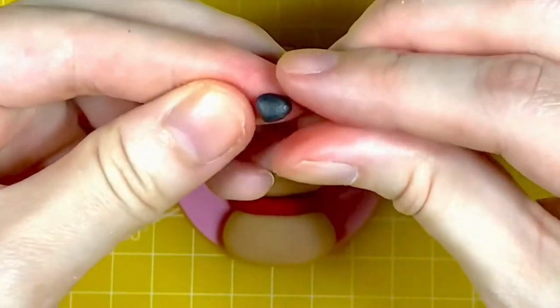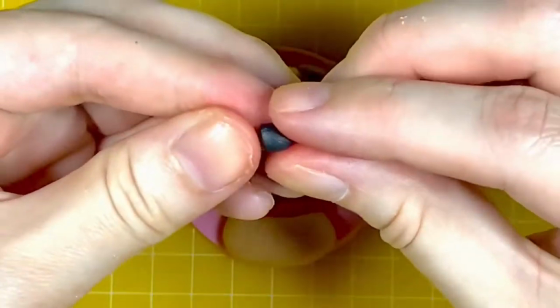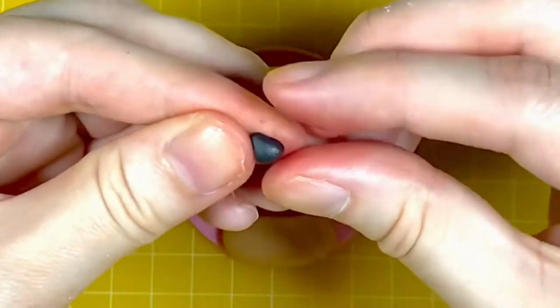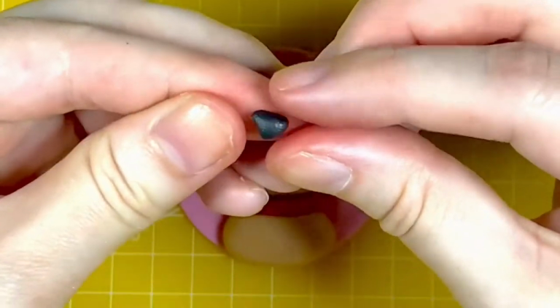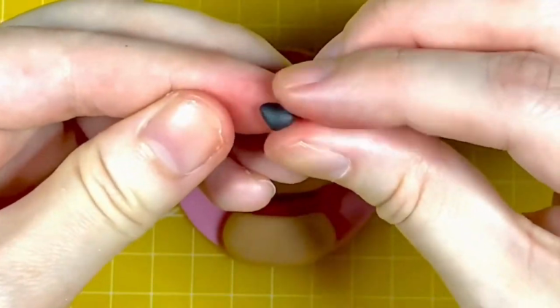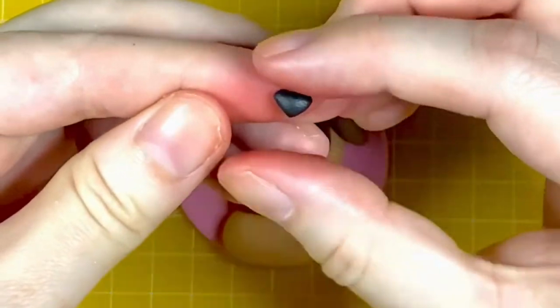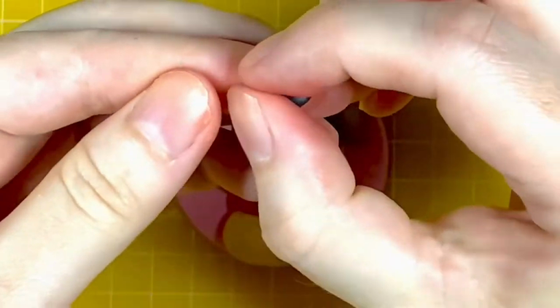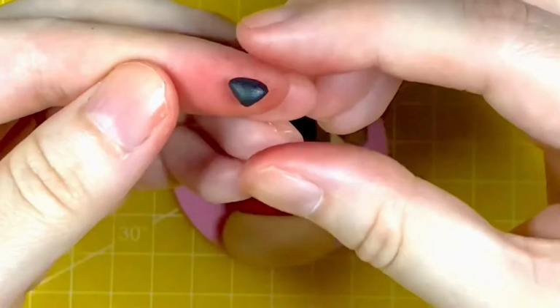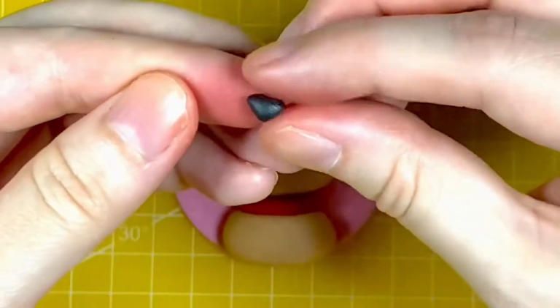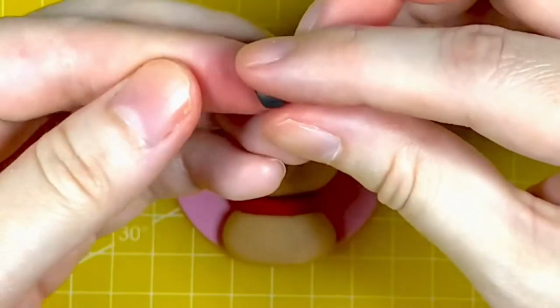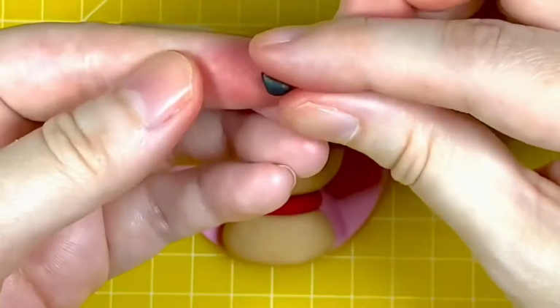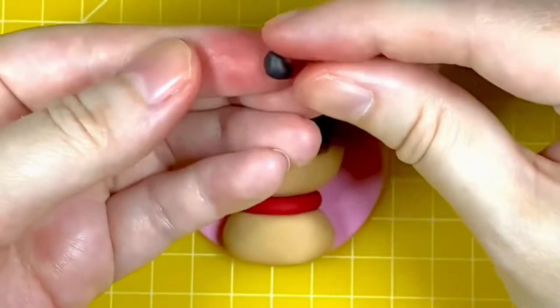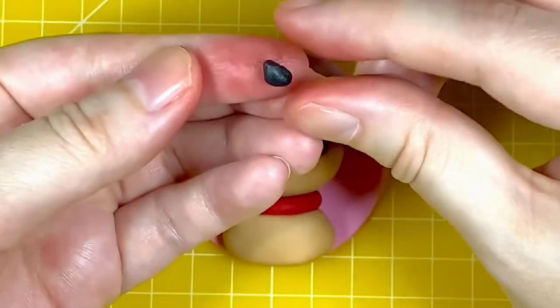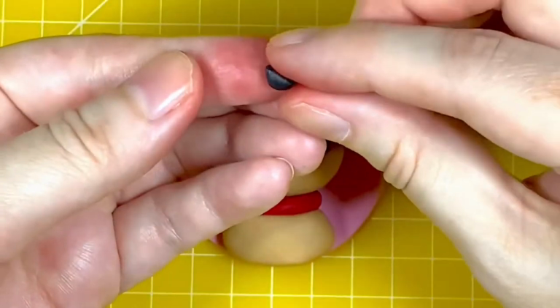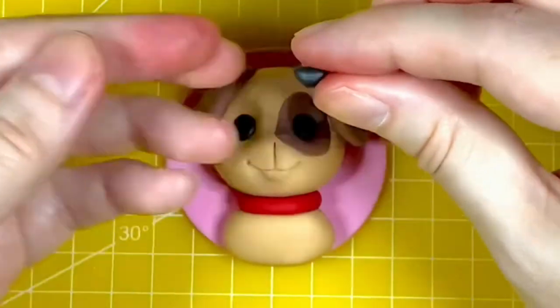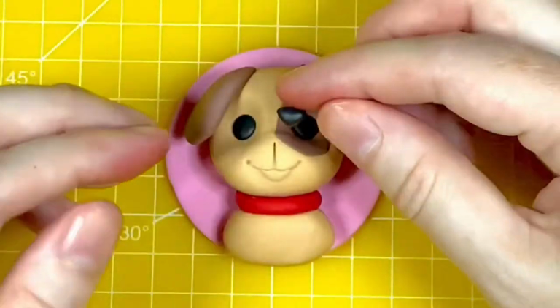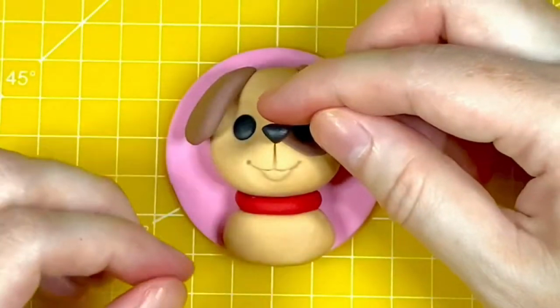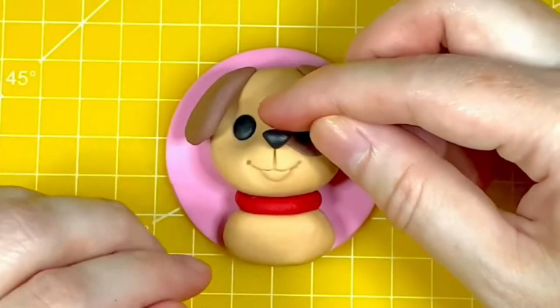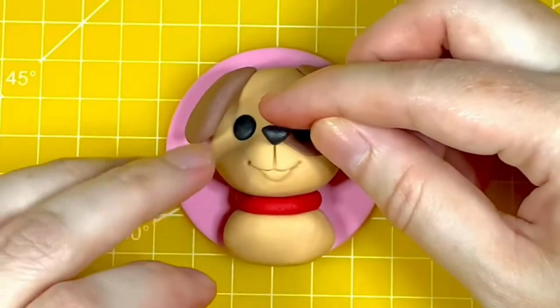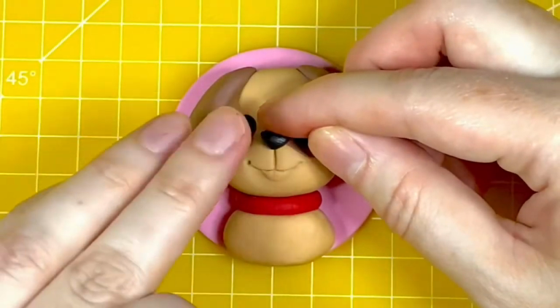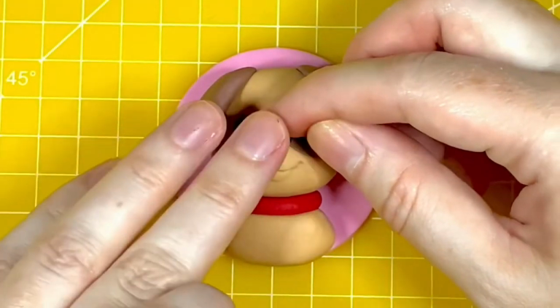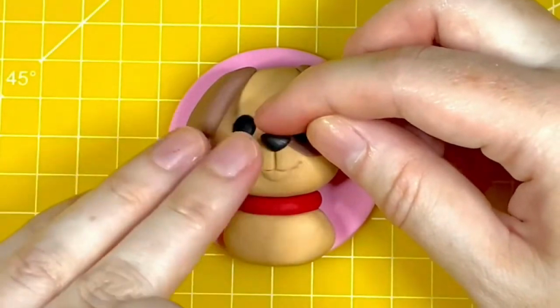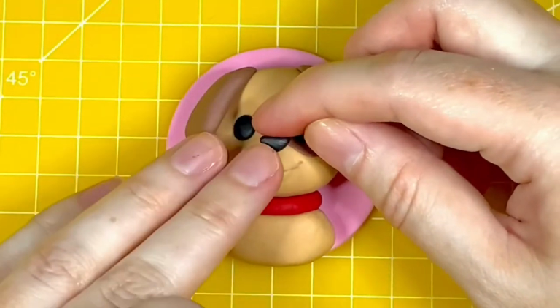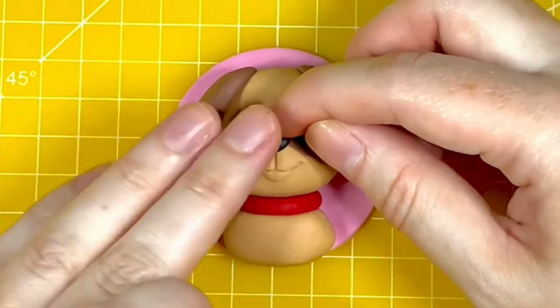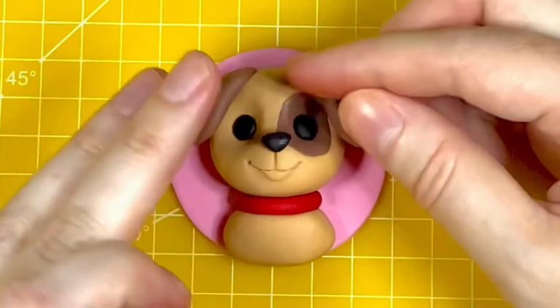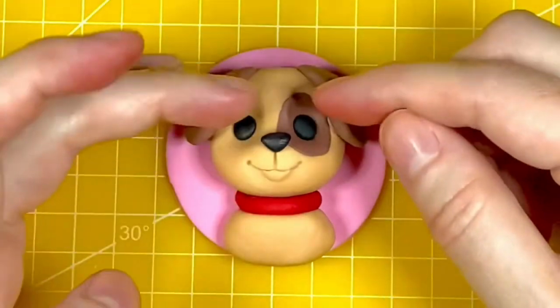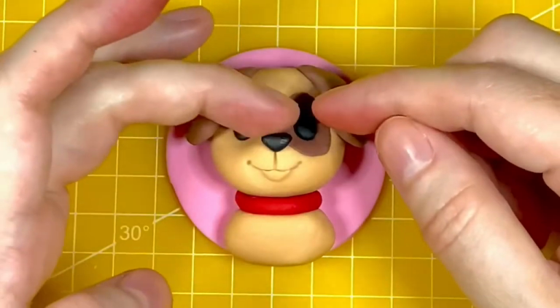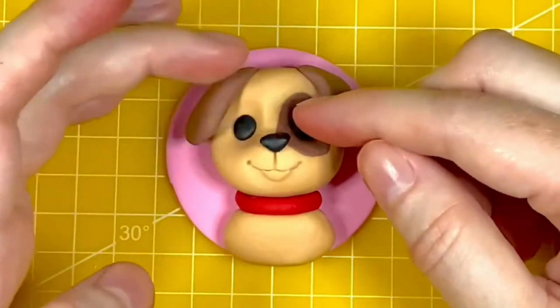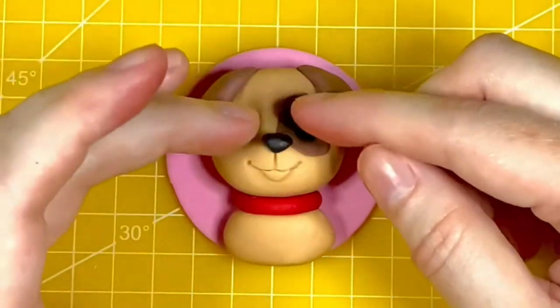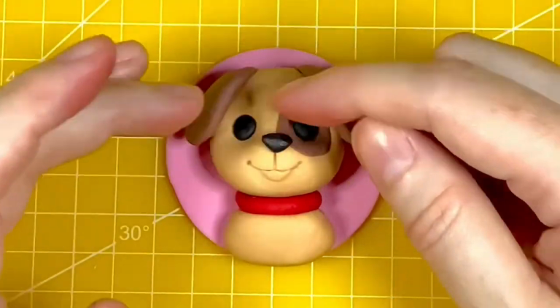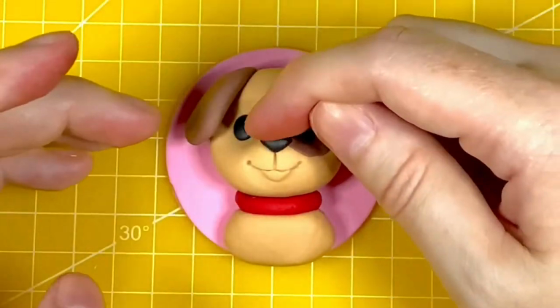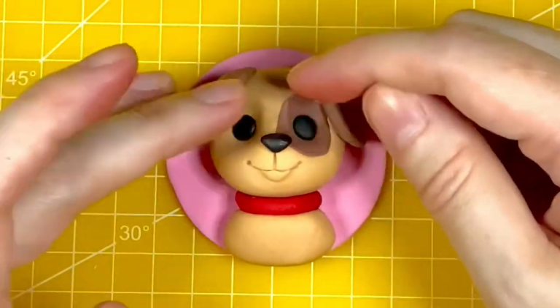Now I'm going to add the nose, which I should have added earlier but completely forgot. It's a small piece of black modelling paste shaped between my fingers into a triangular shape, then attached to the top of that vertical line.